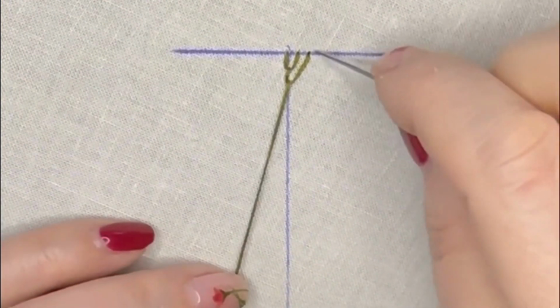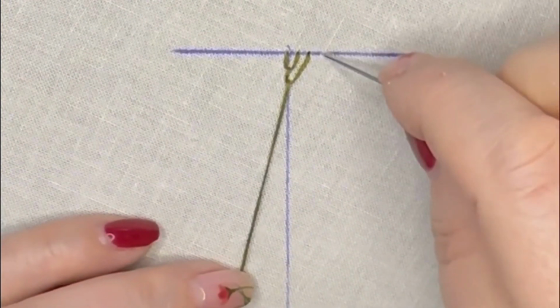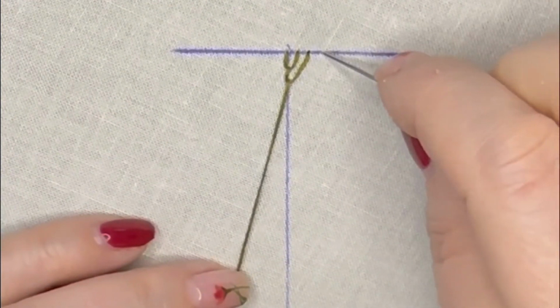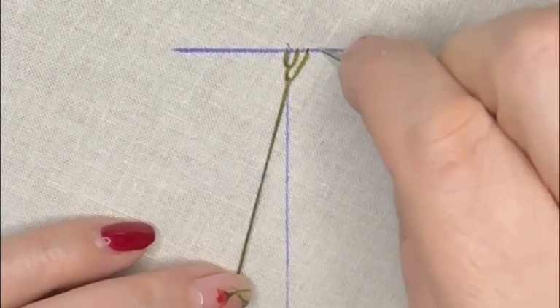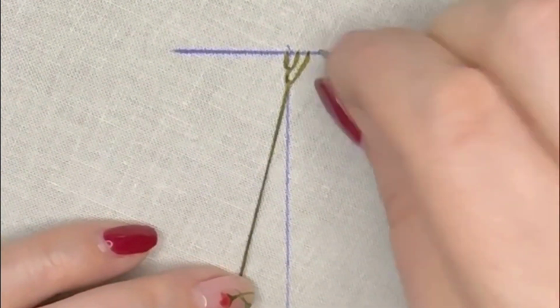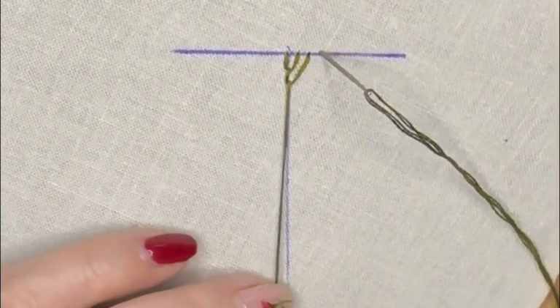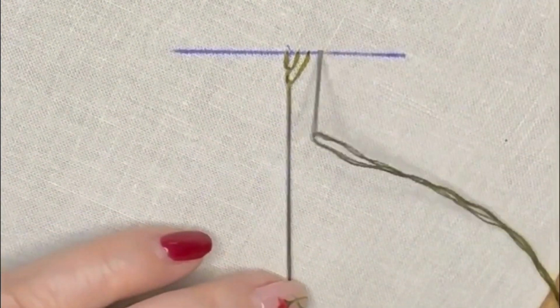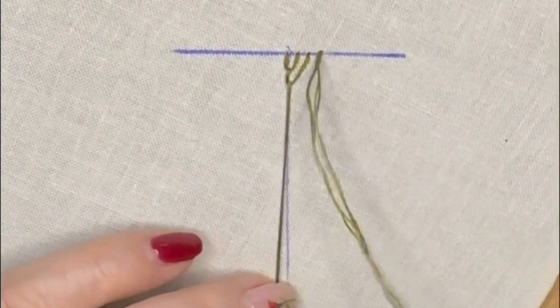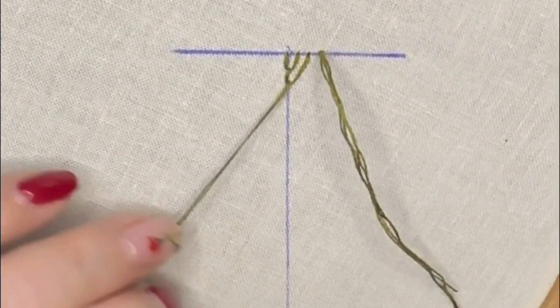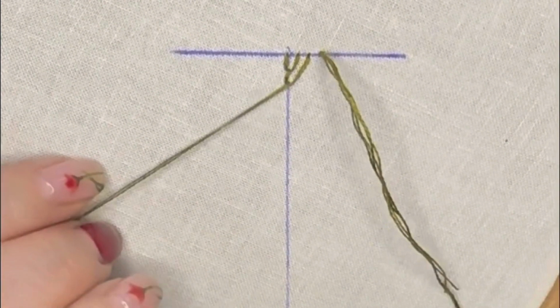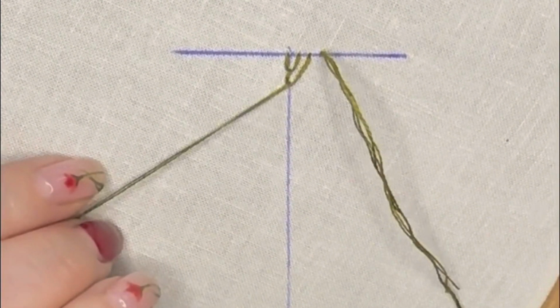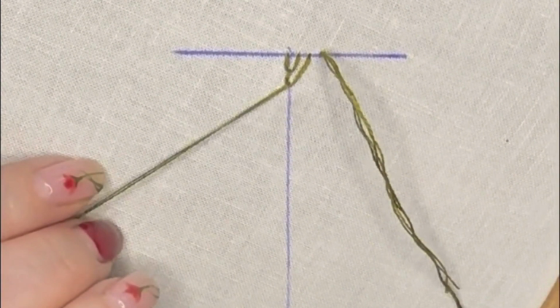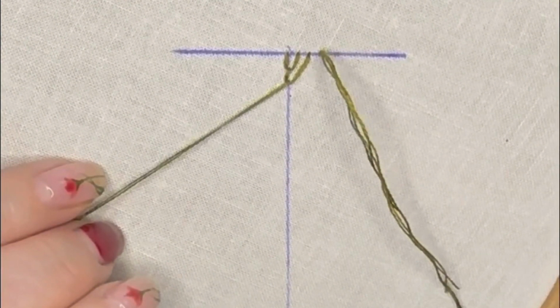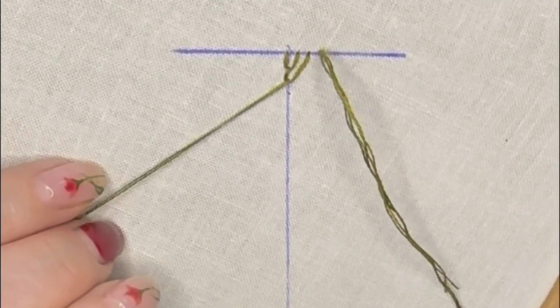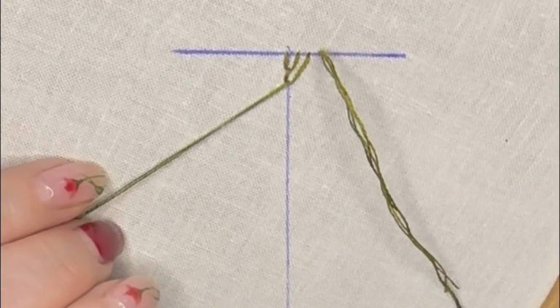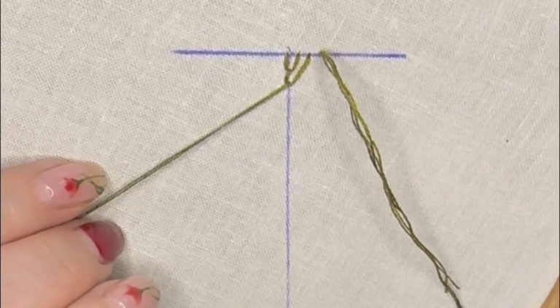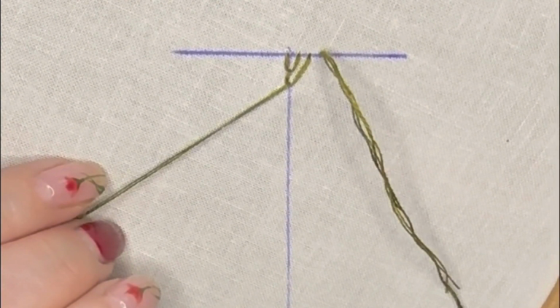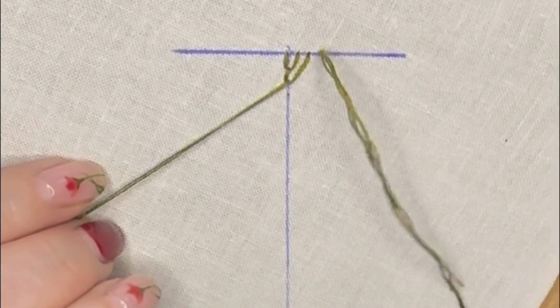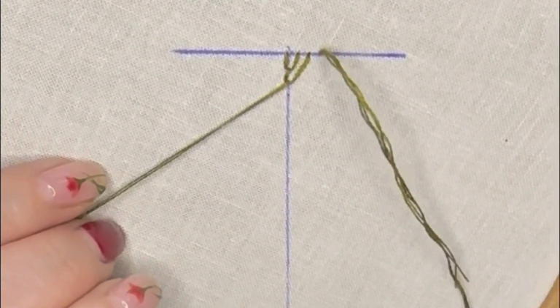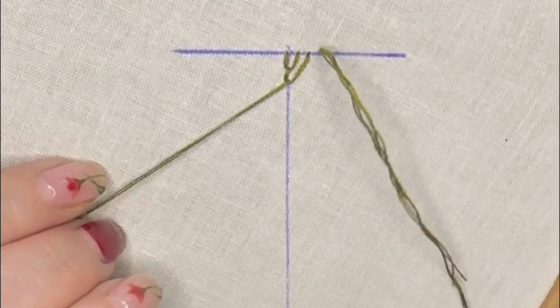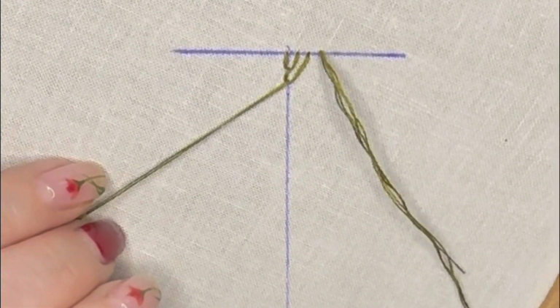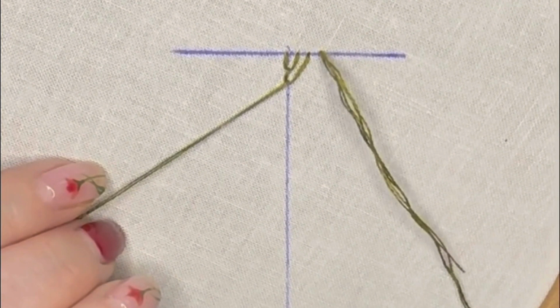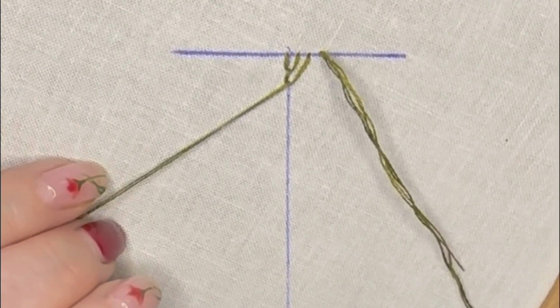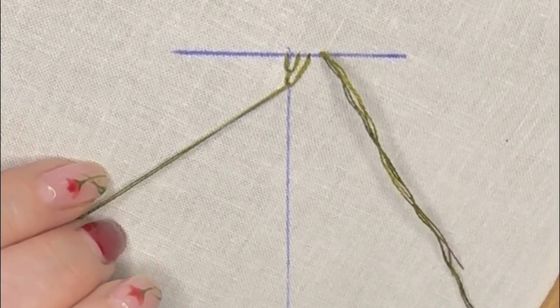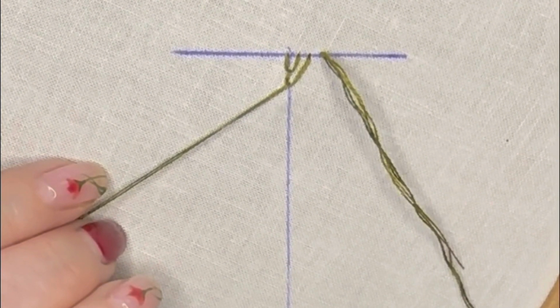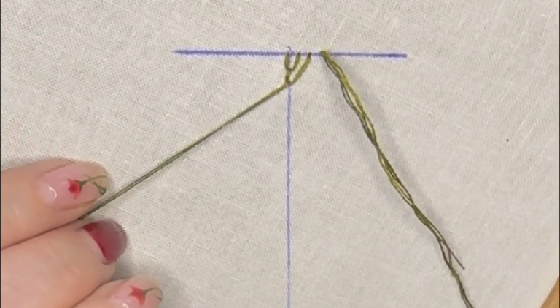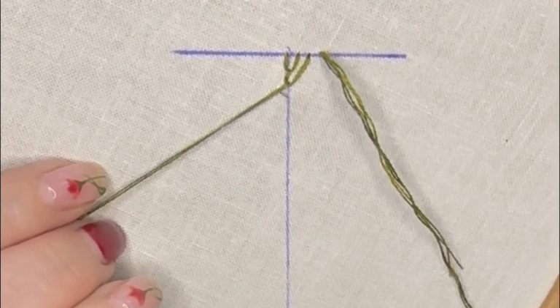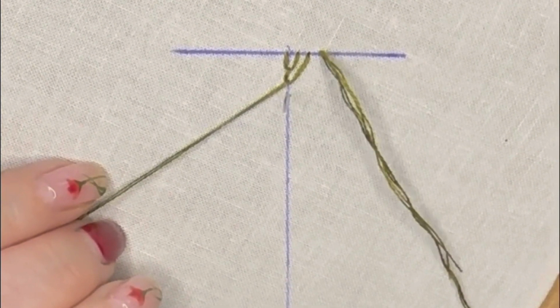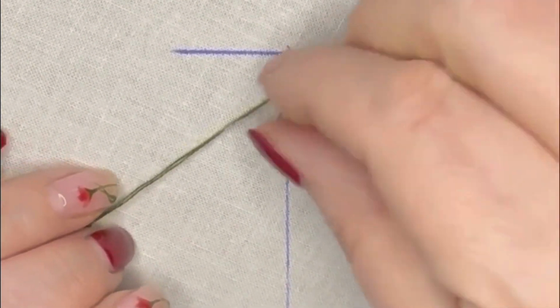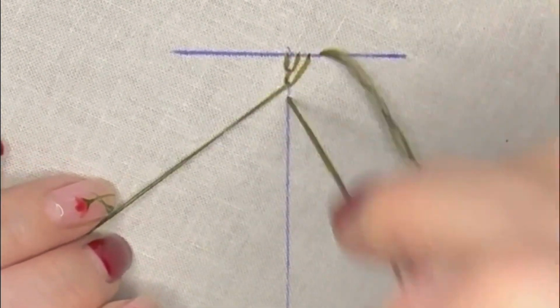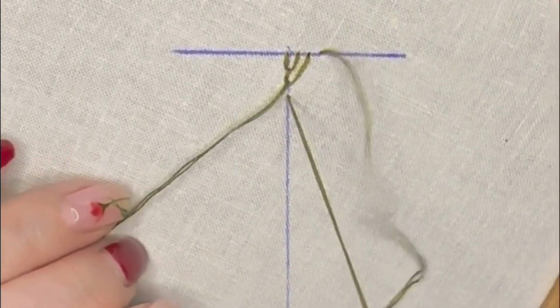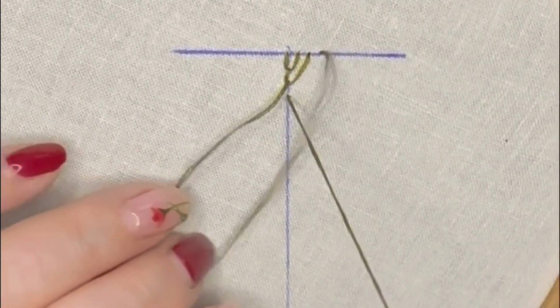We're going to do one more of these. Take the needle down through the fabric on the top, the same stitch length away, and then back up on that centre line, pulling it through the loop.